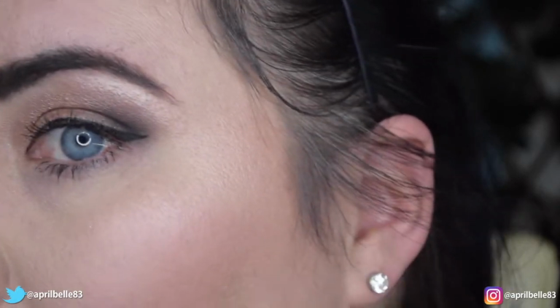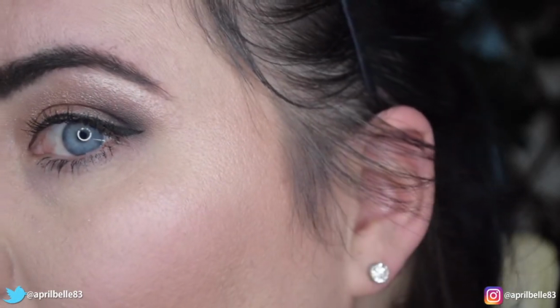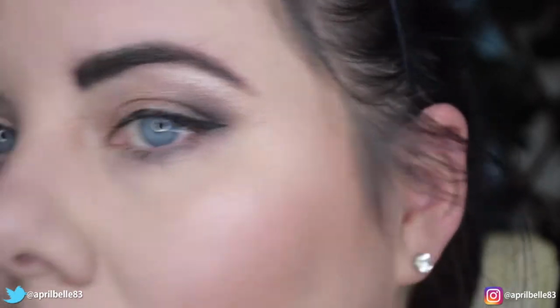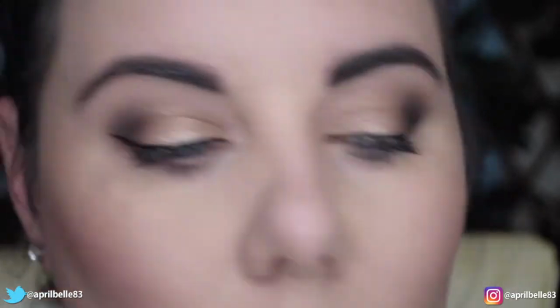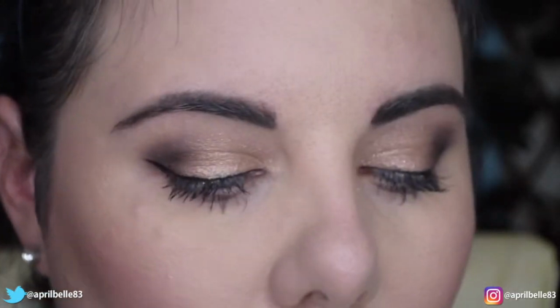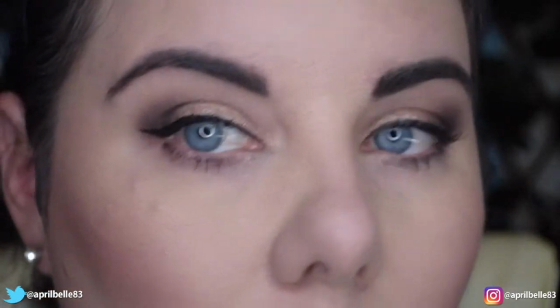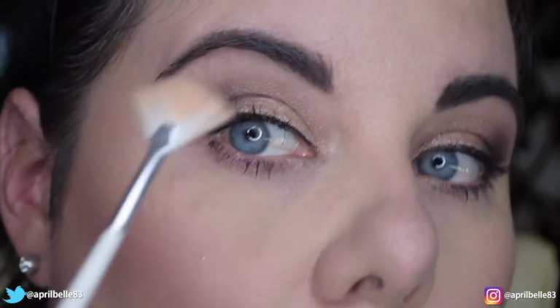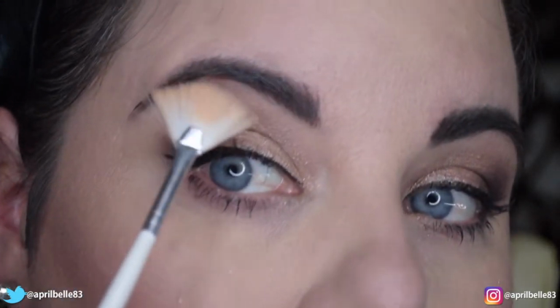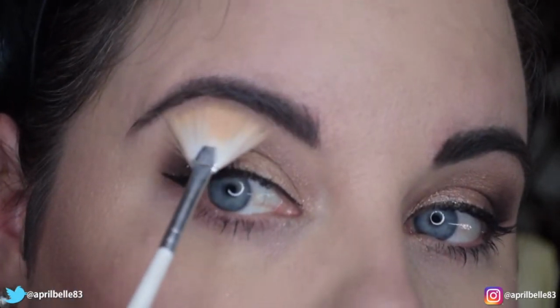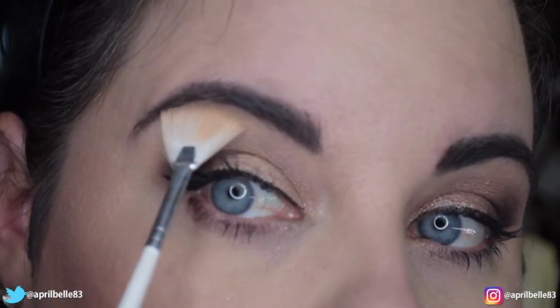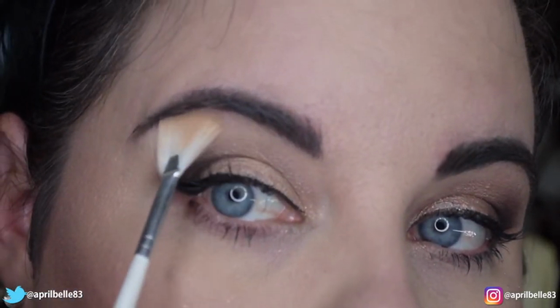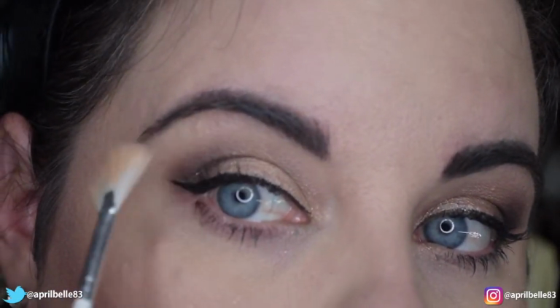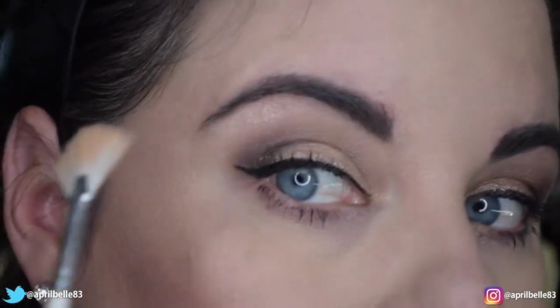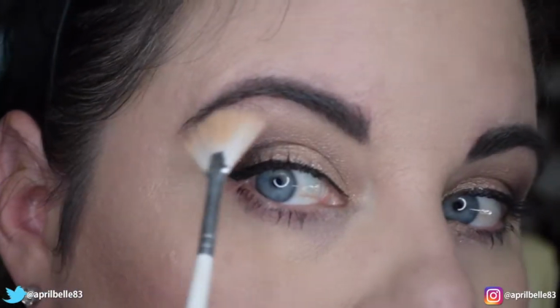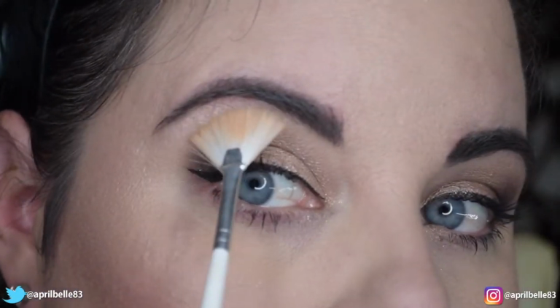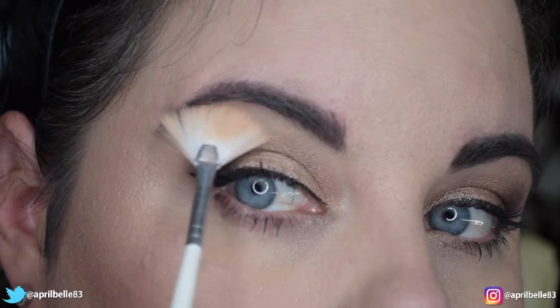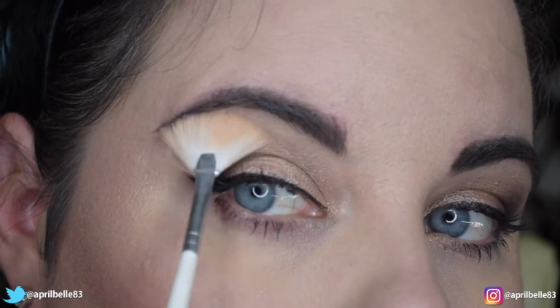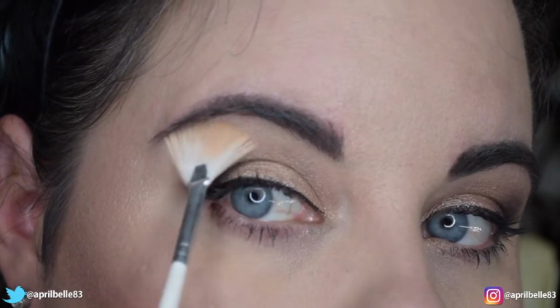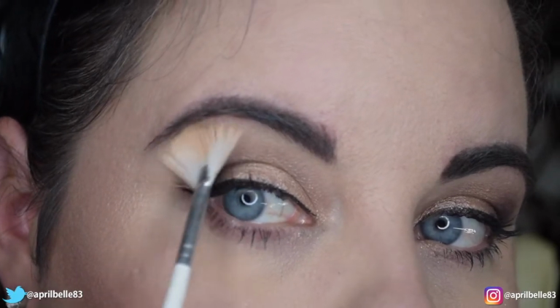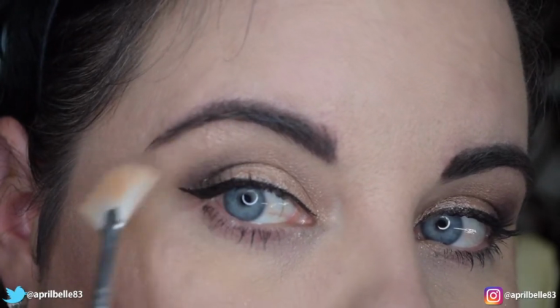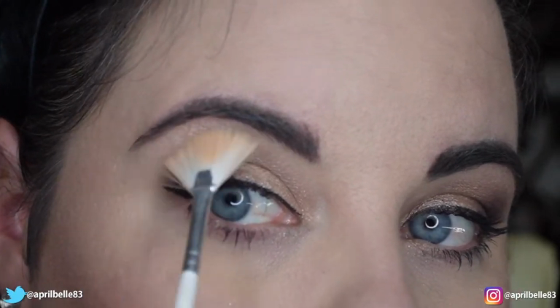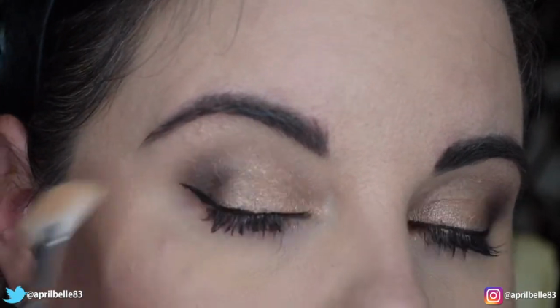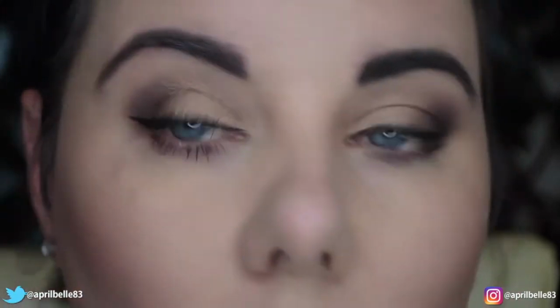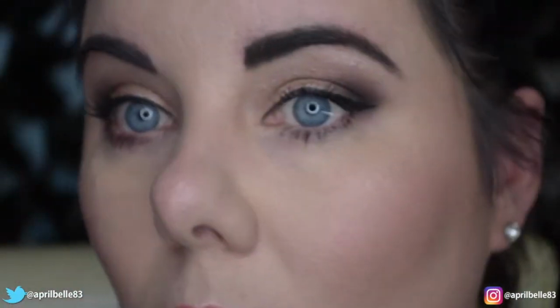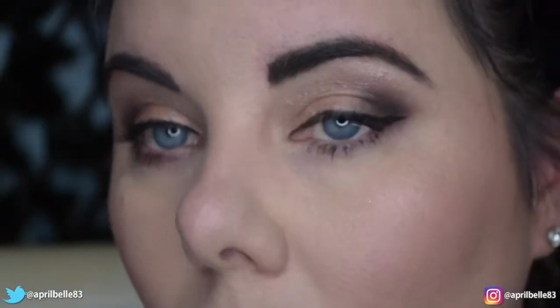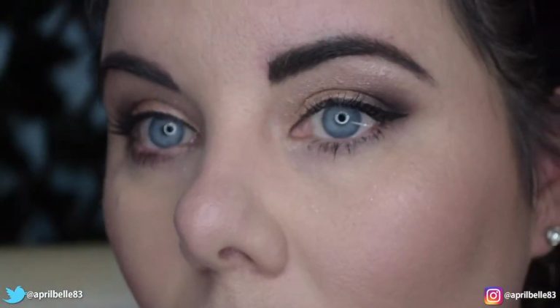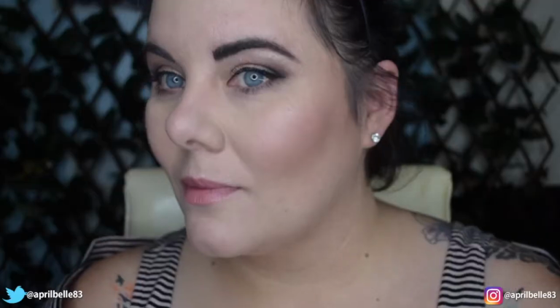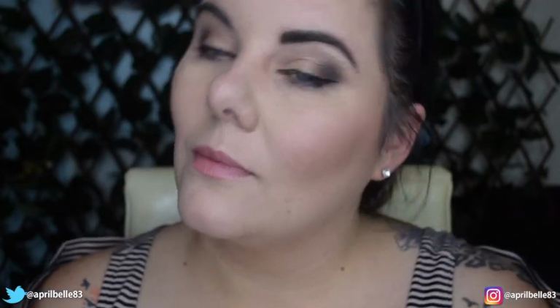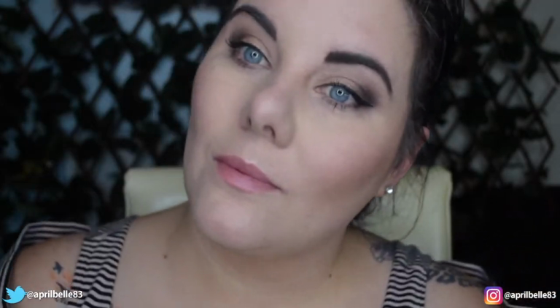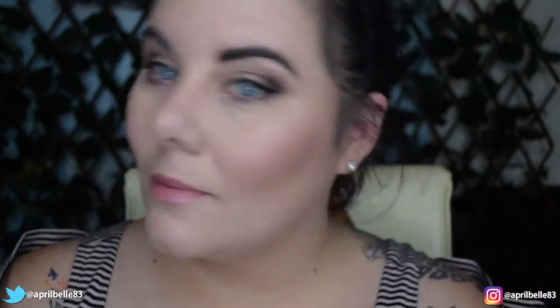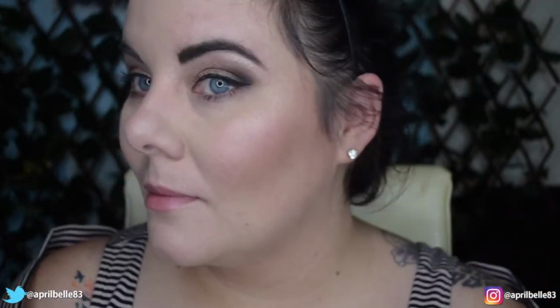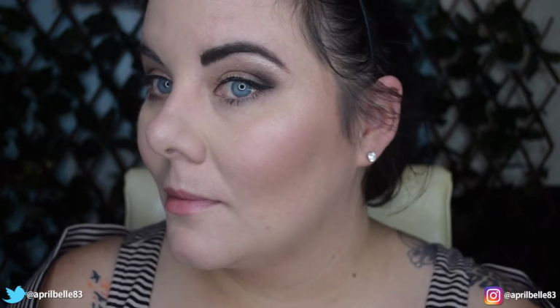As you can see, I have popped on a small wing and some mascara. And there's my look.